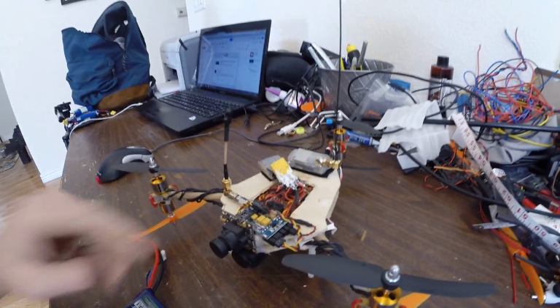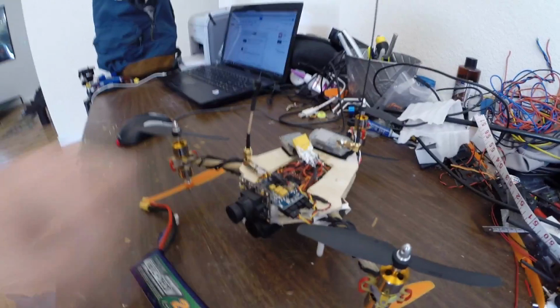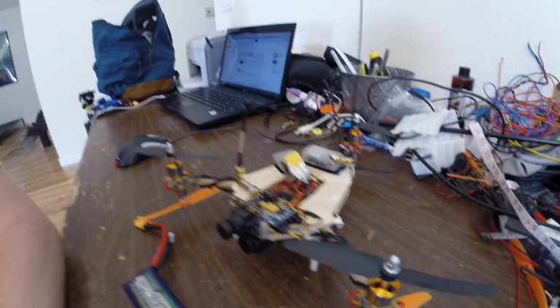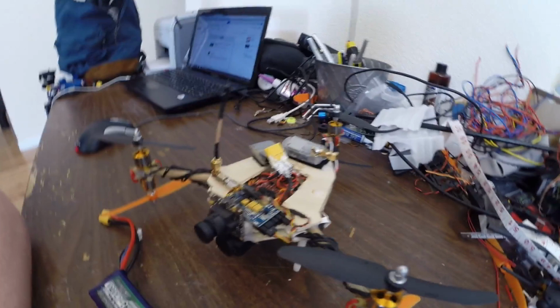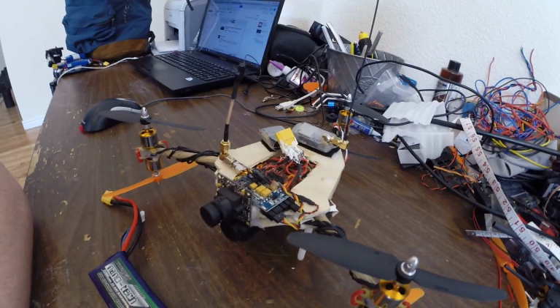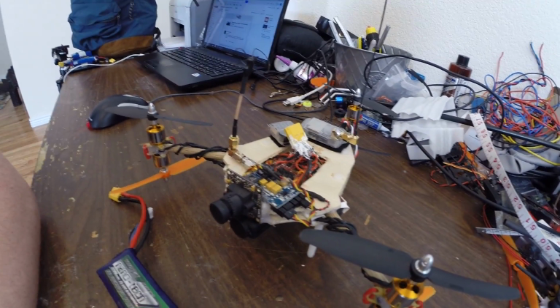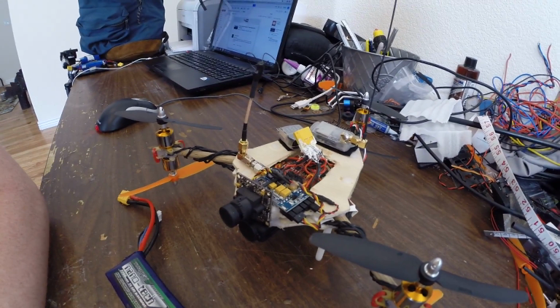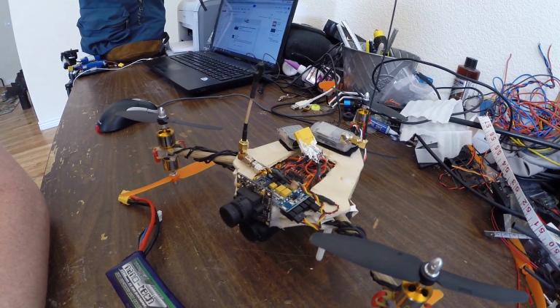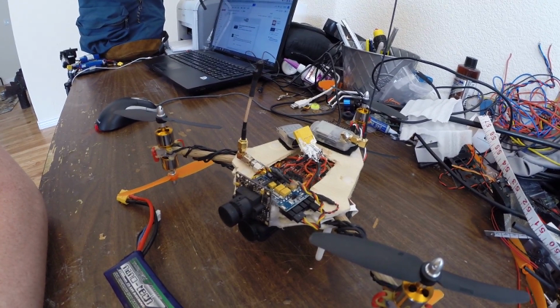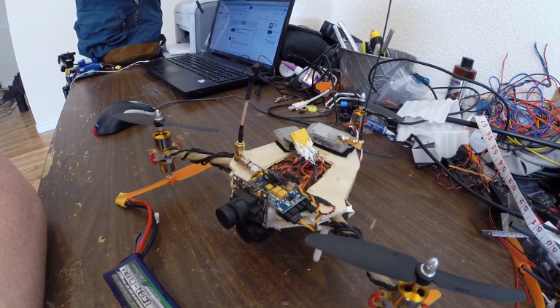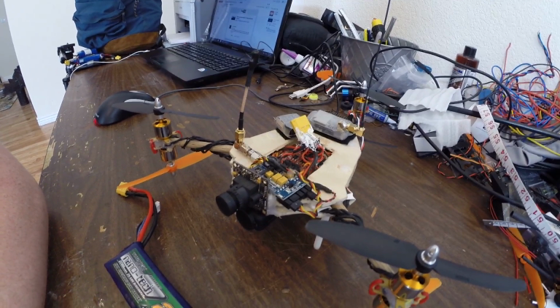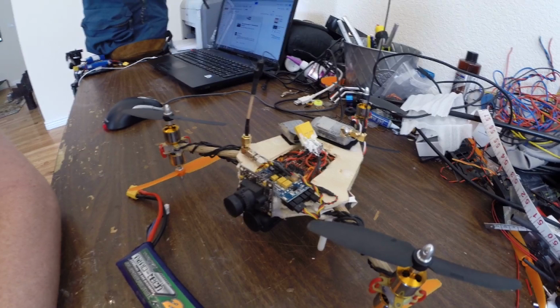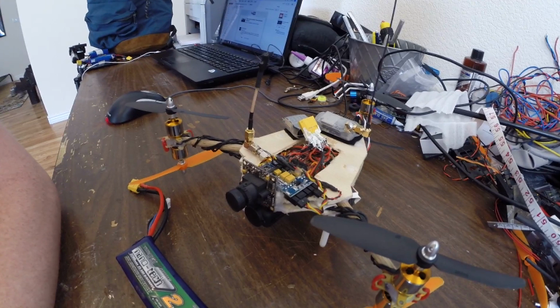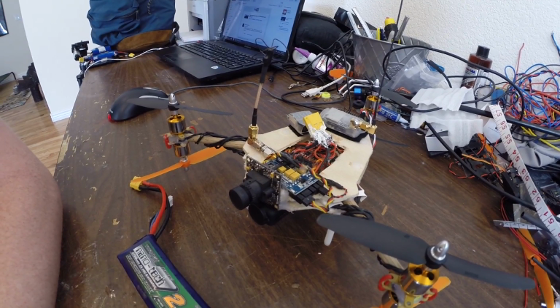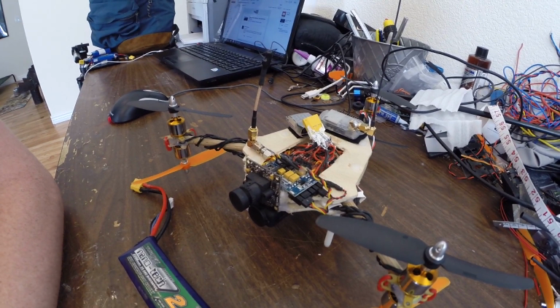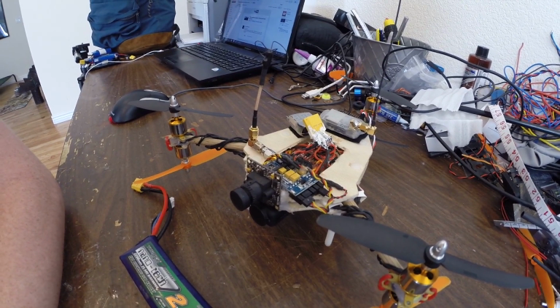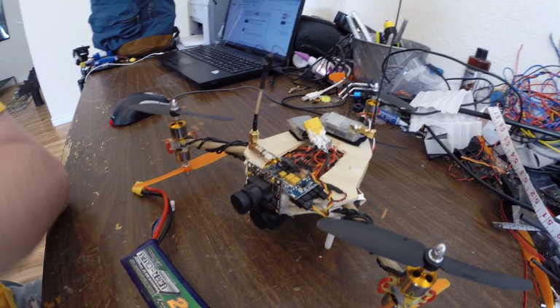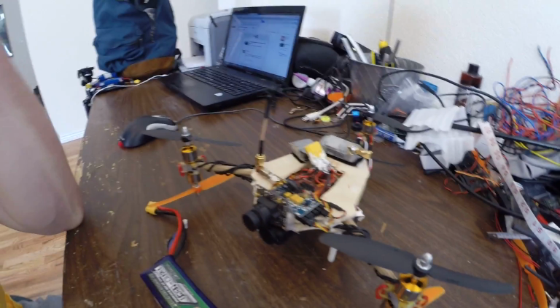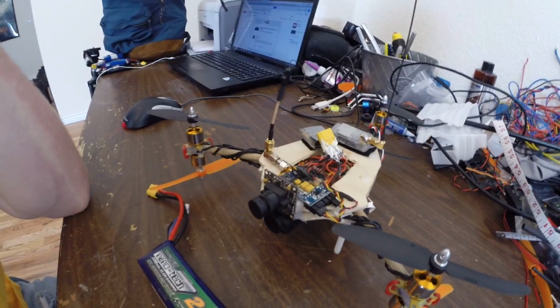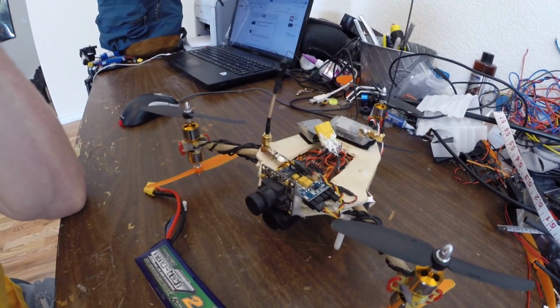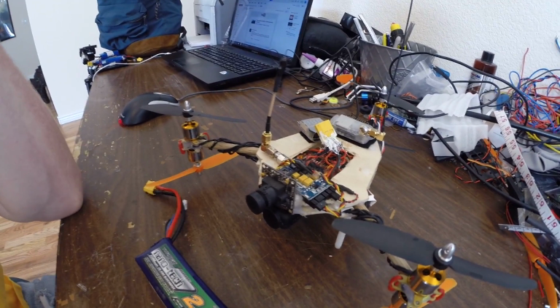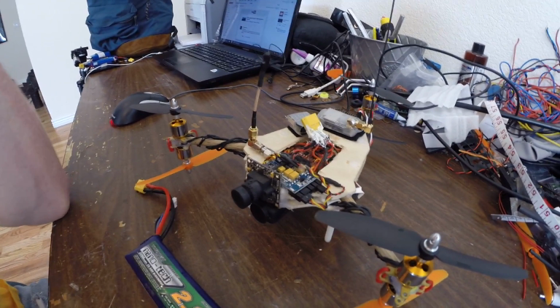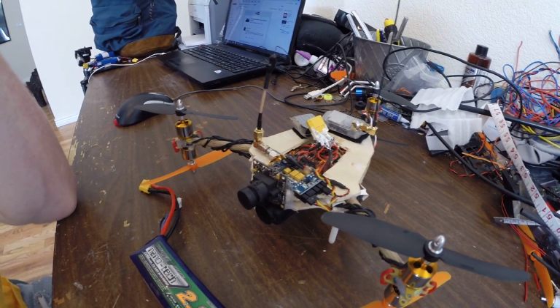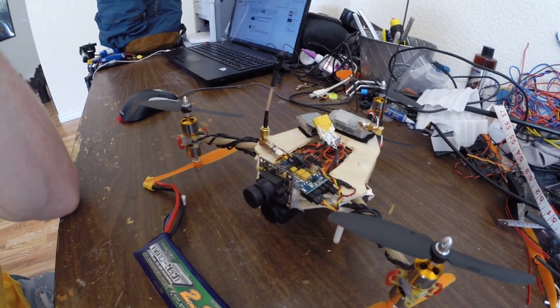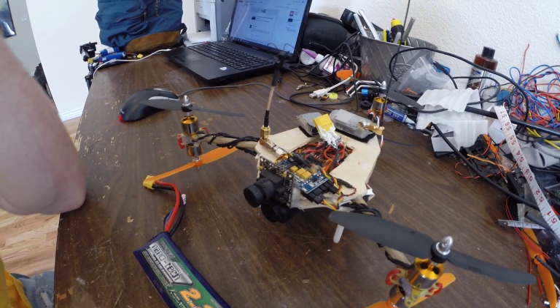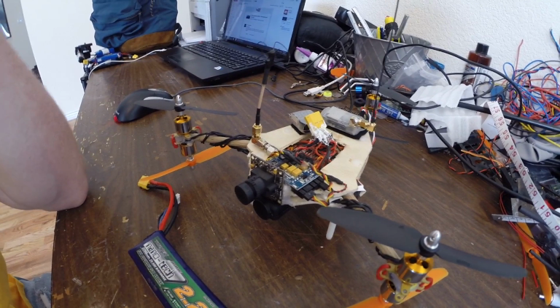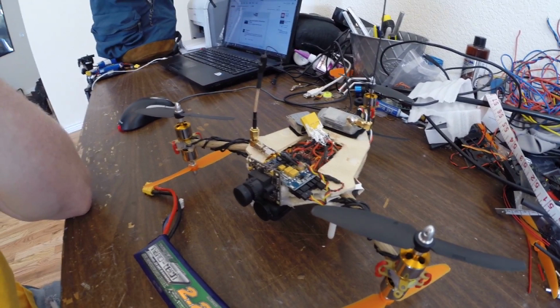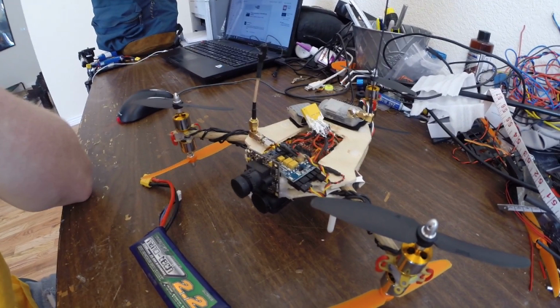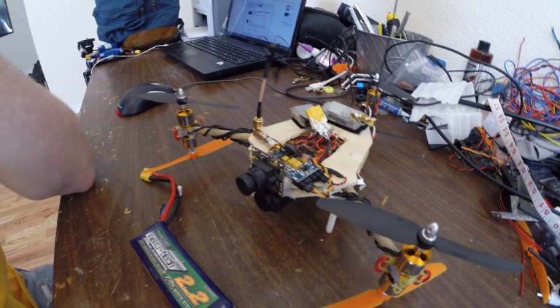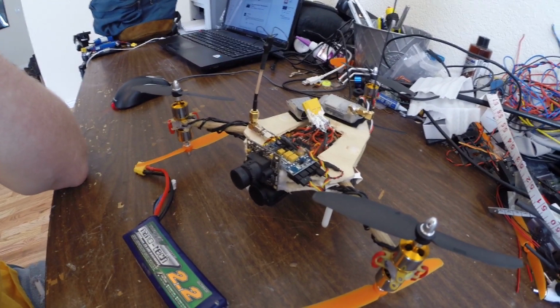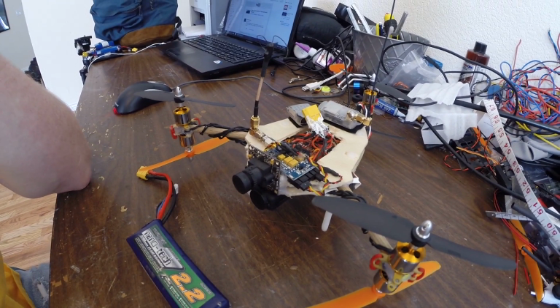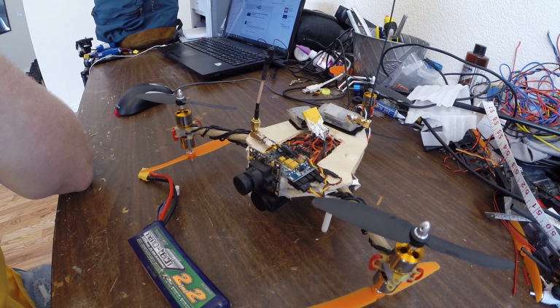I might change the 420 camera, which doesn't have the infrared filter, and then I can use a low light lens and use it for night flying. This camera is not very good once it starts getting dark.